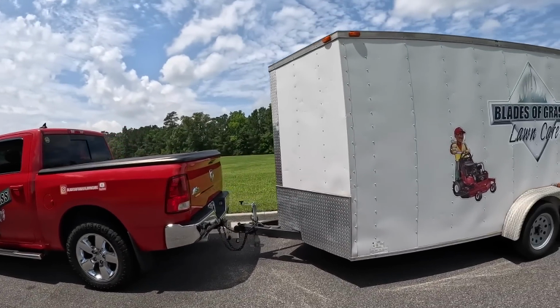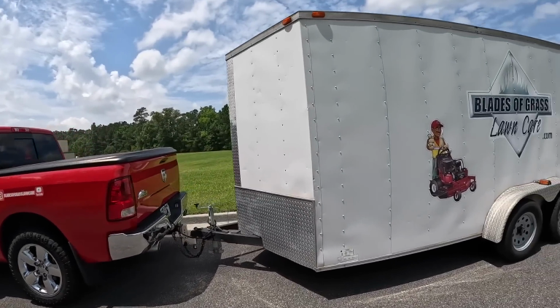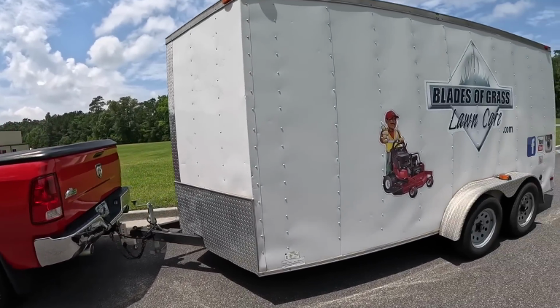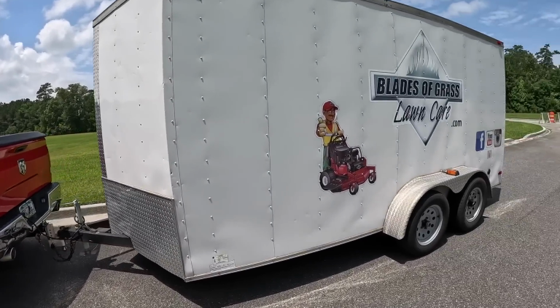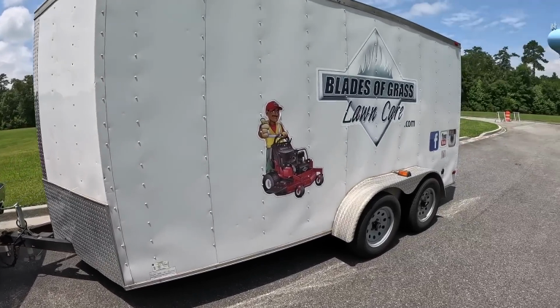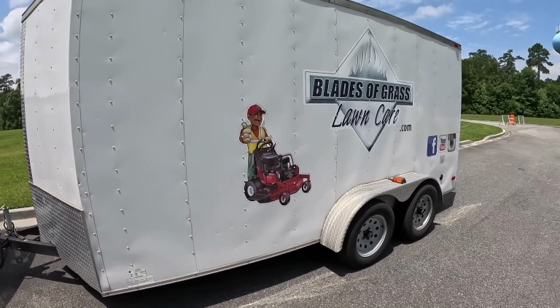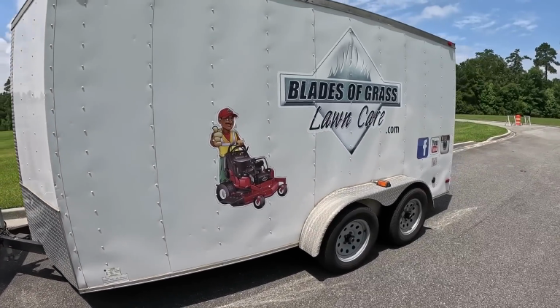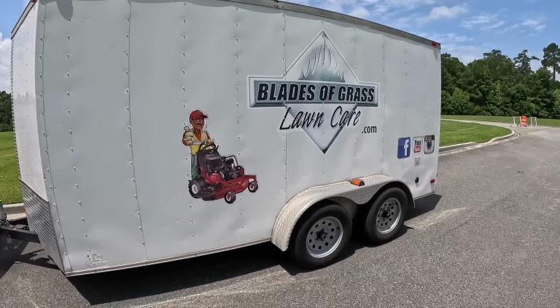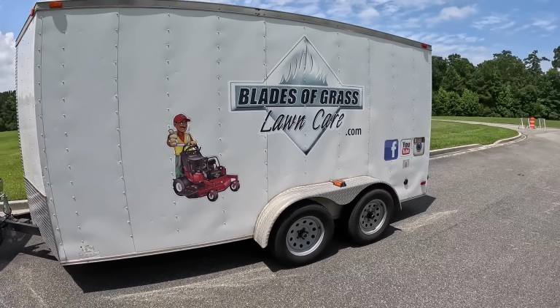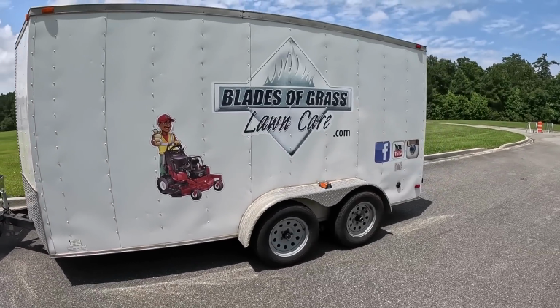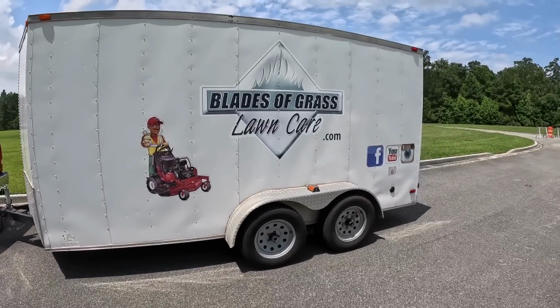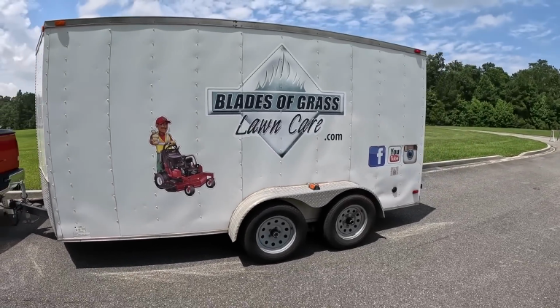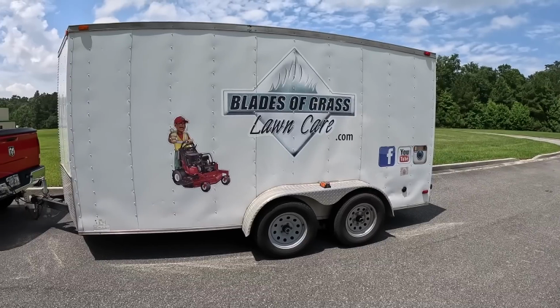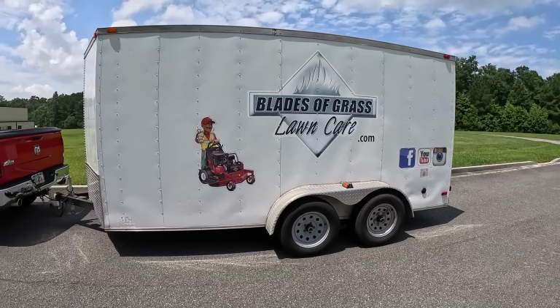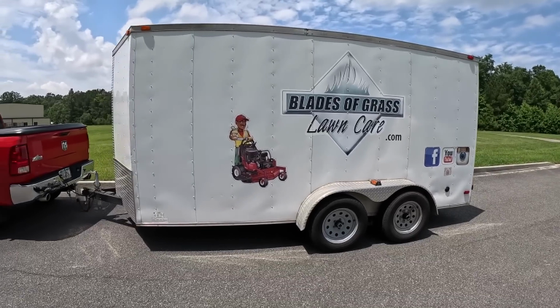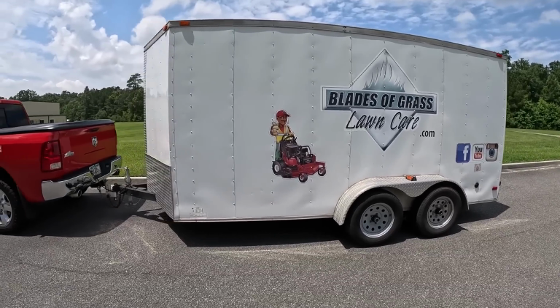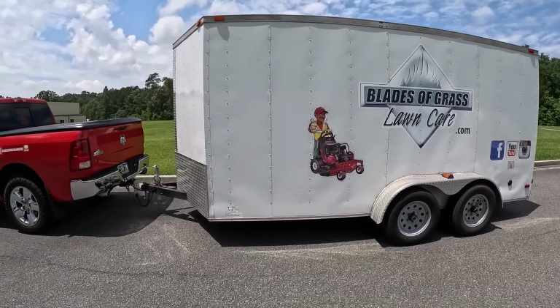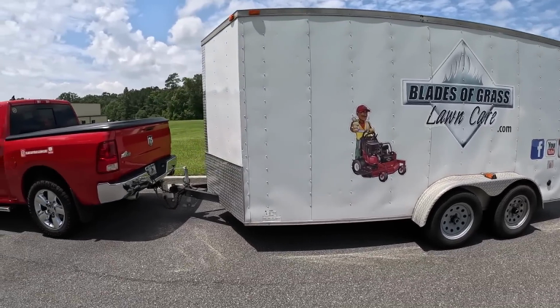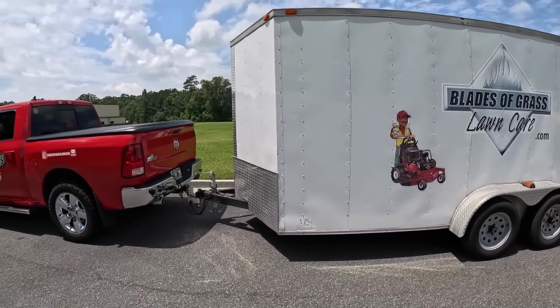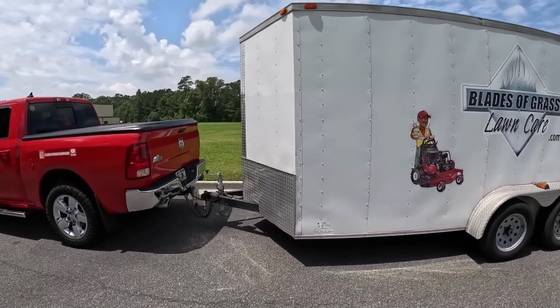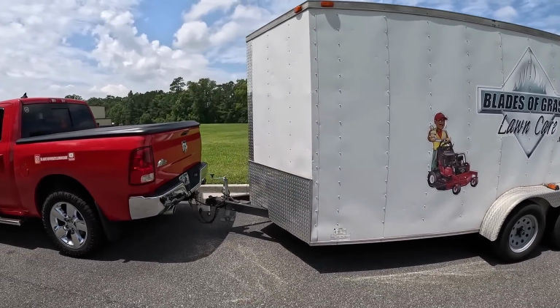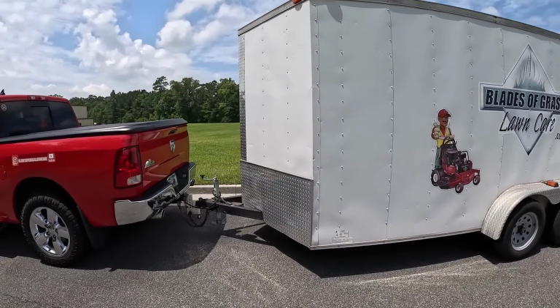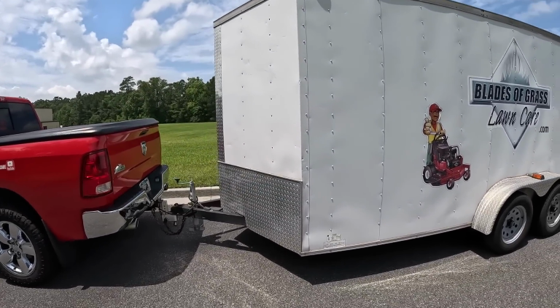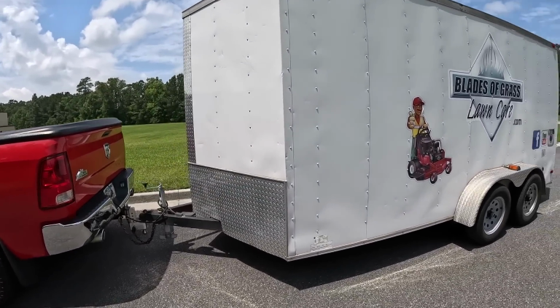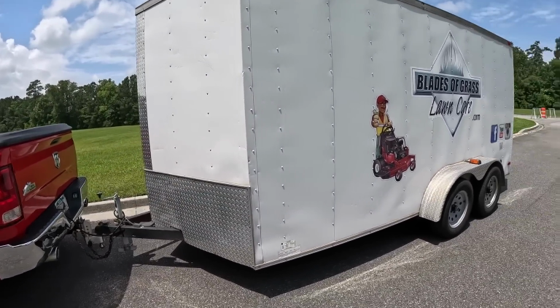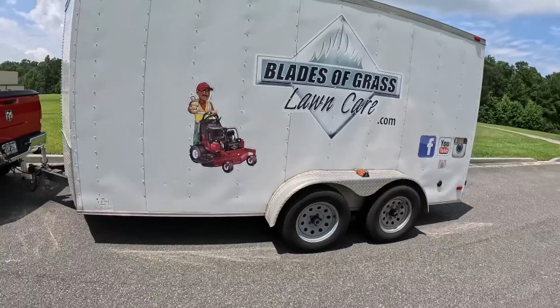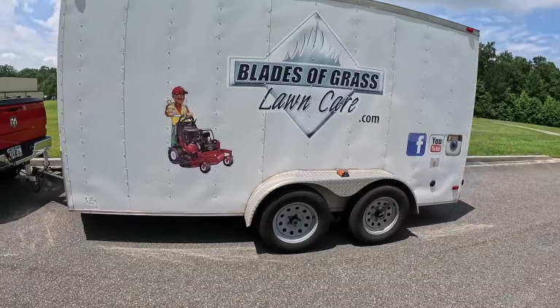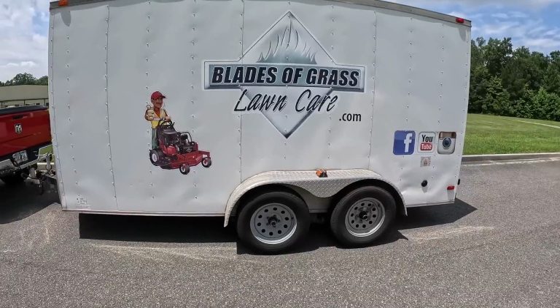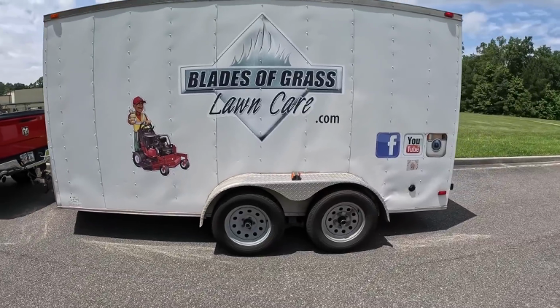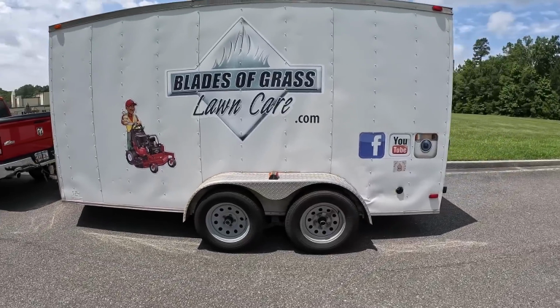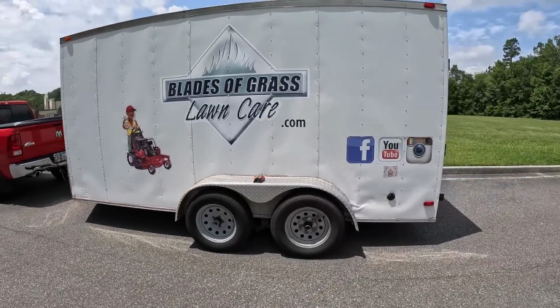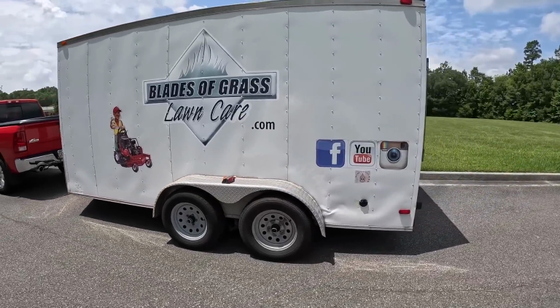You'll find a 16x7 enclosed trailer, double axle V-nose, and it was fabricated in 2021.